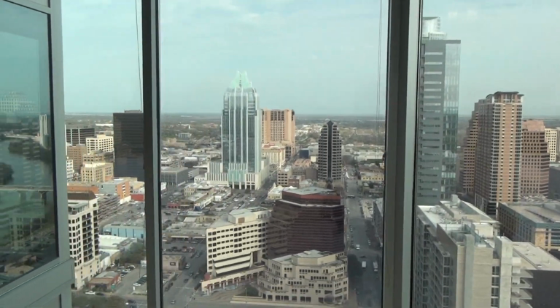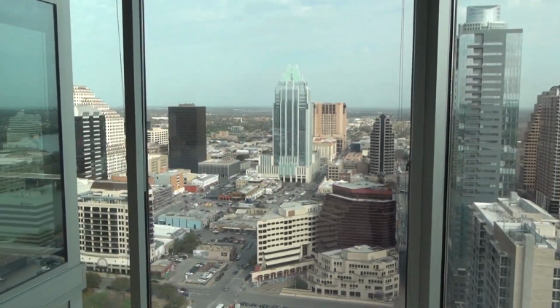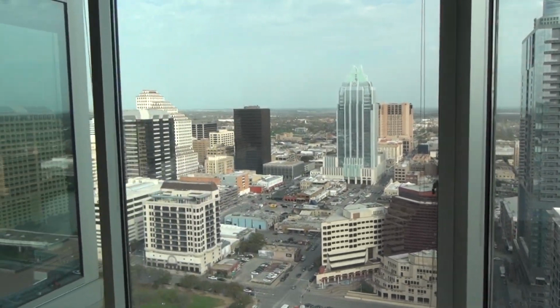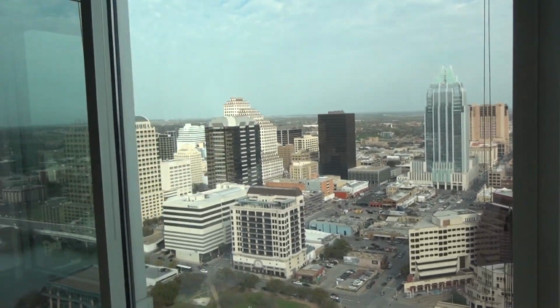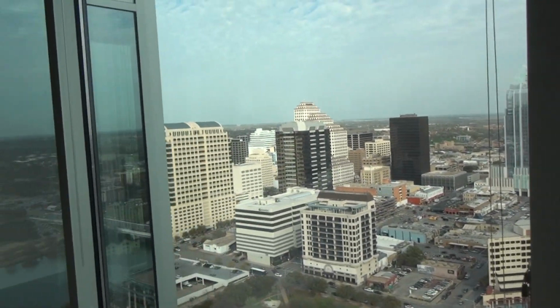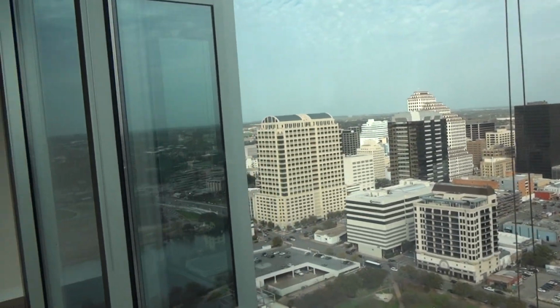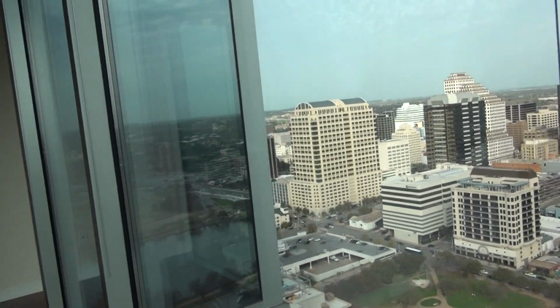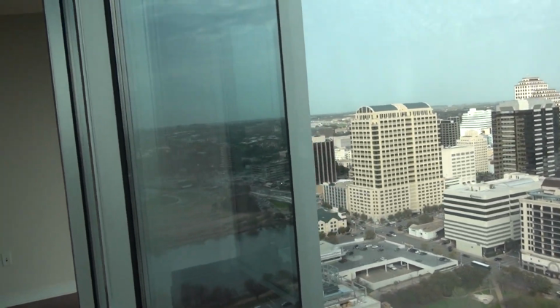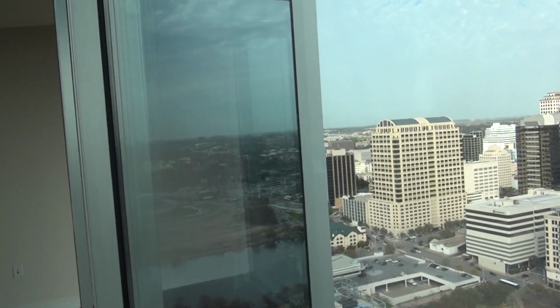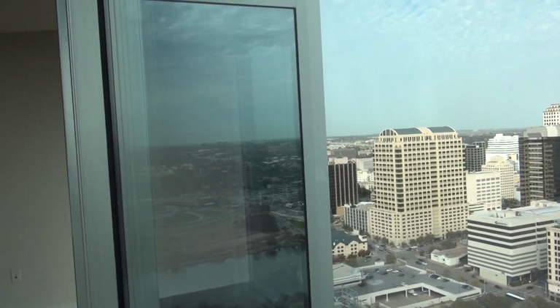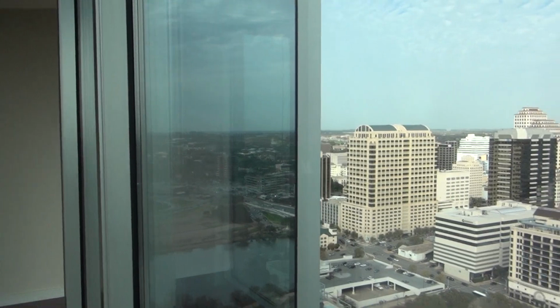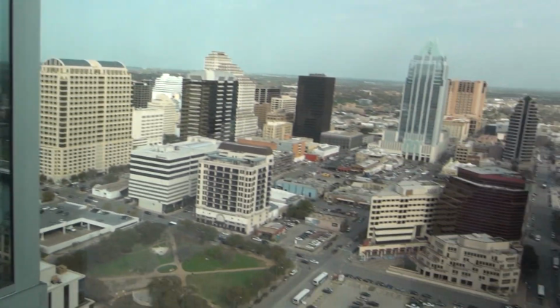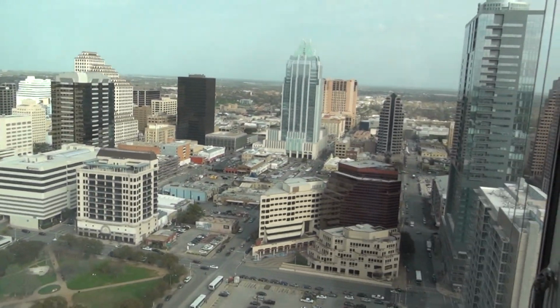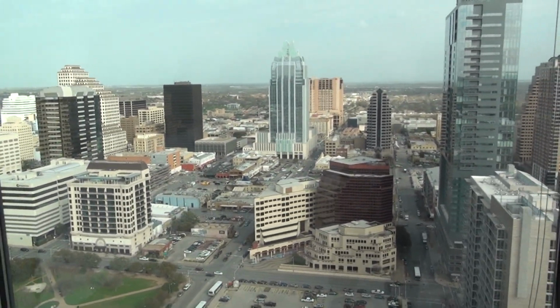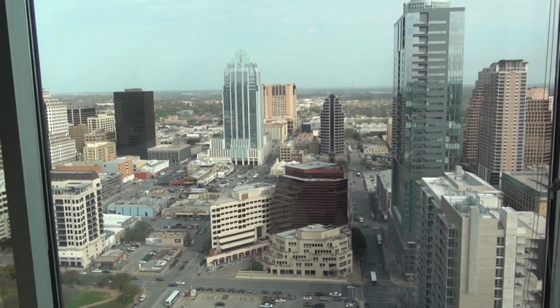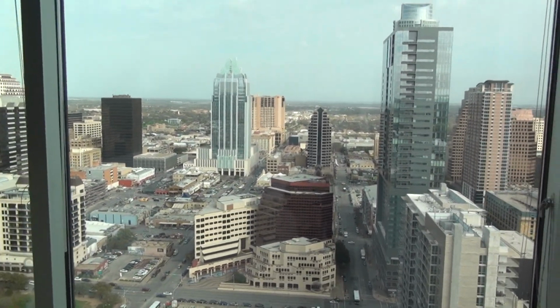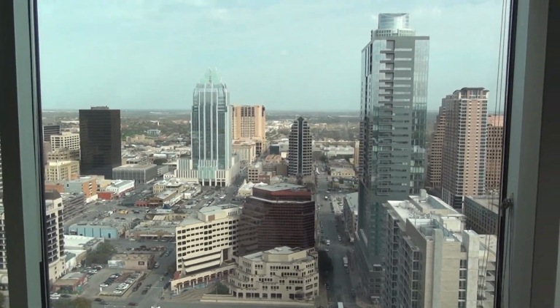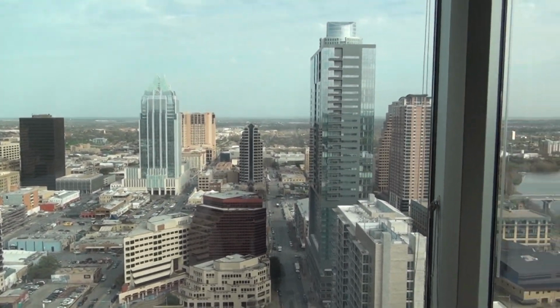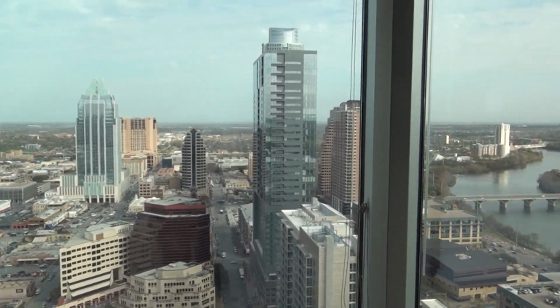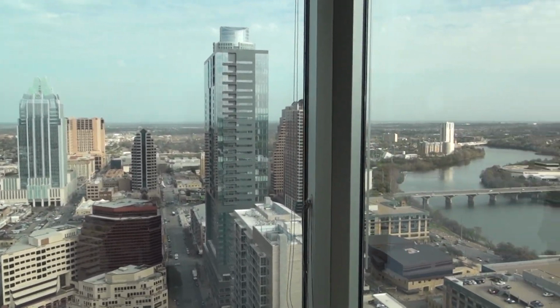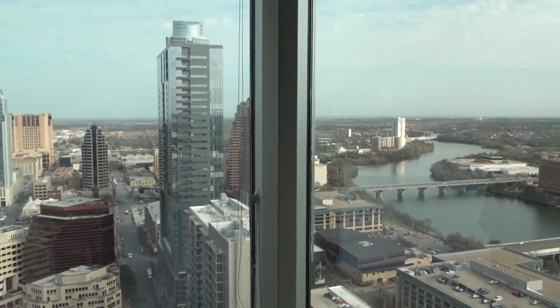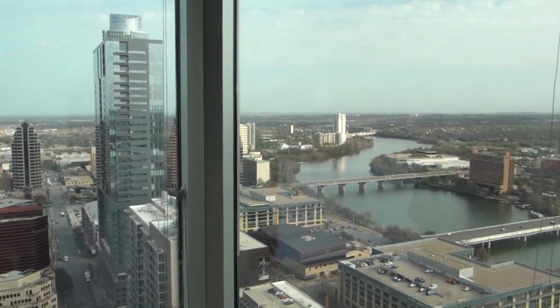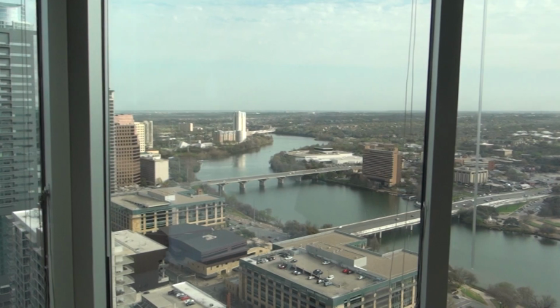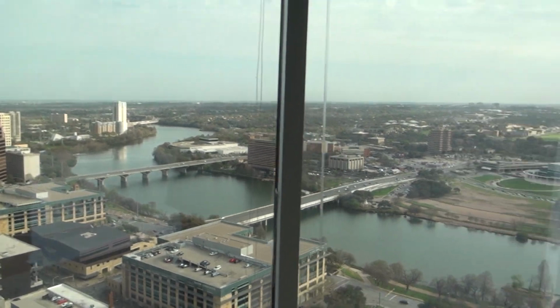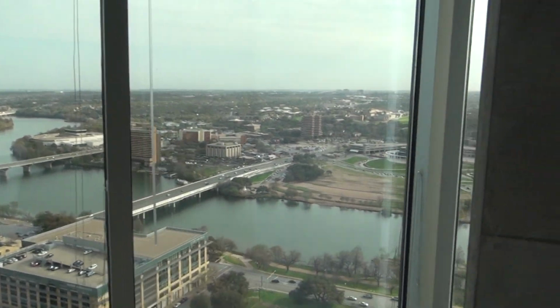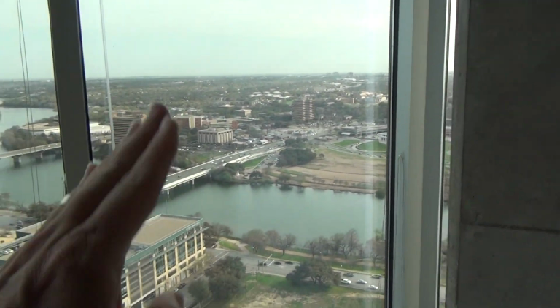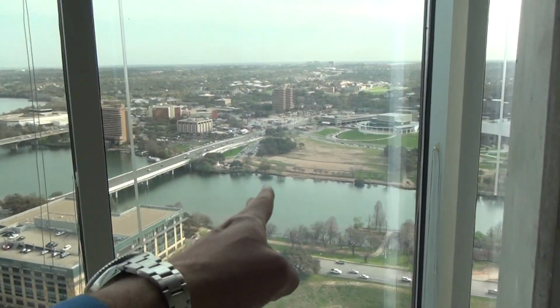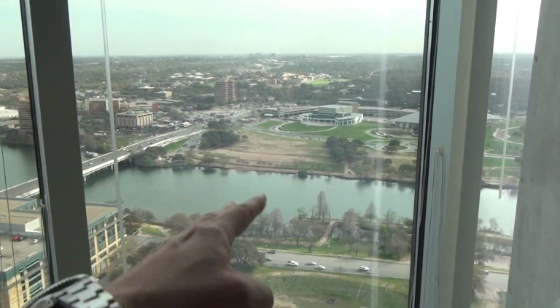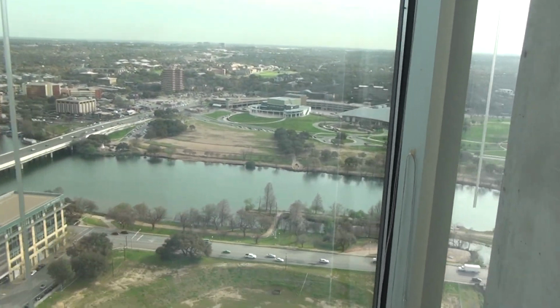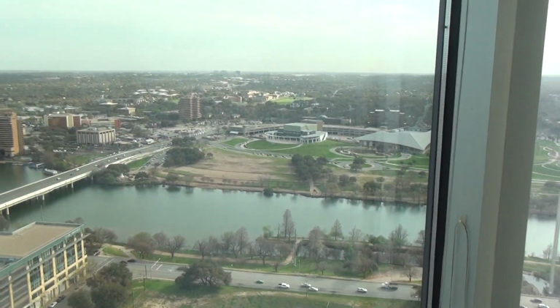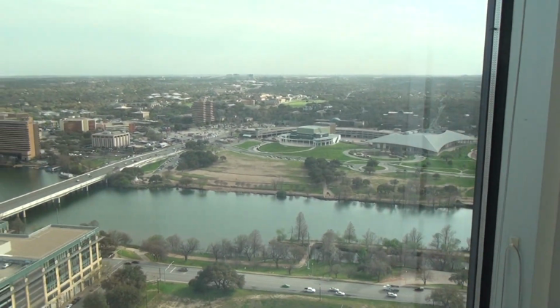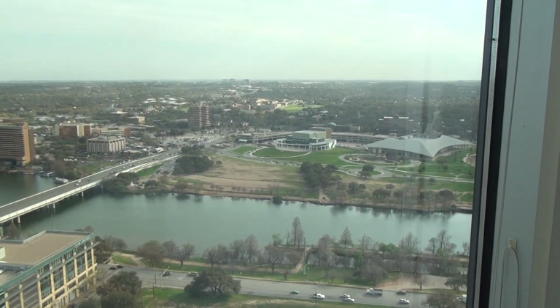You have a Capitol view from right over there. It's one of the best views here in town — it's a highly desirable plan. The fireworks are right out there during the Fourth of July and New Year's Eve.